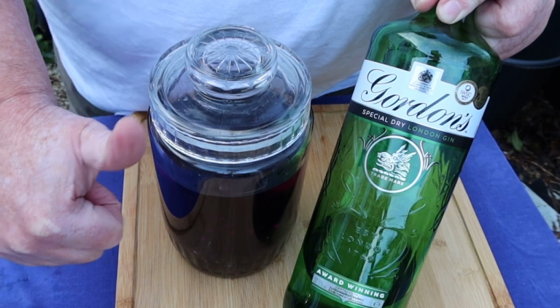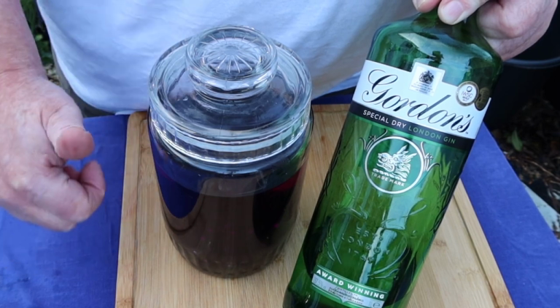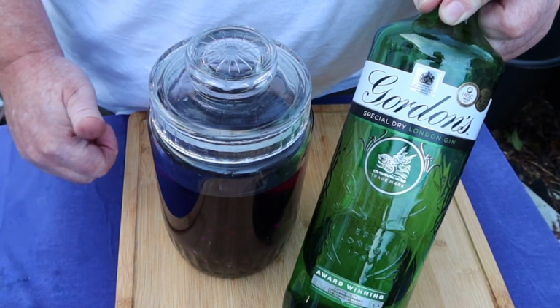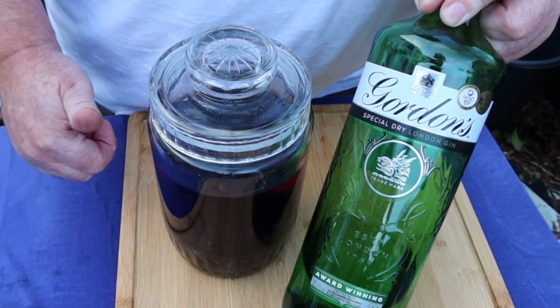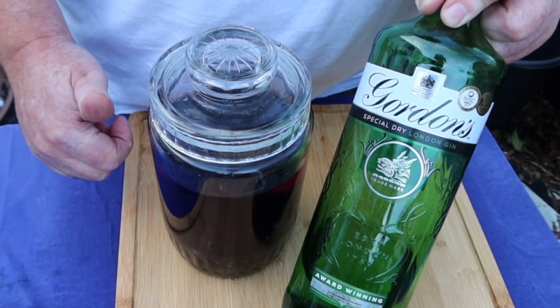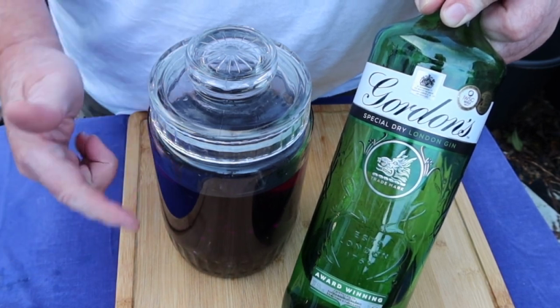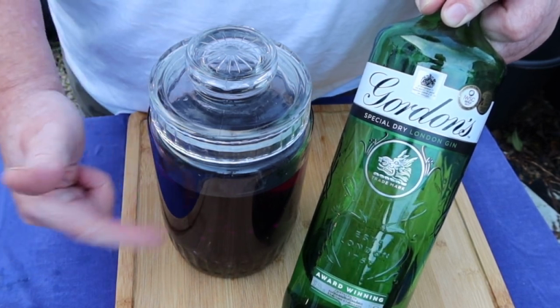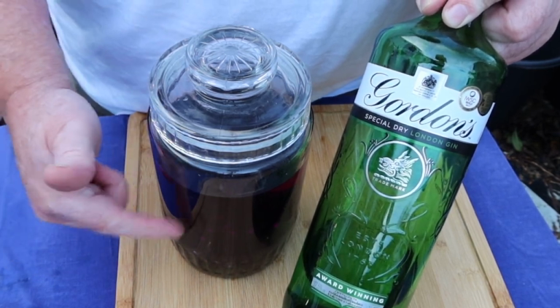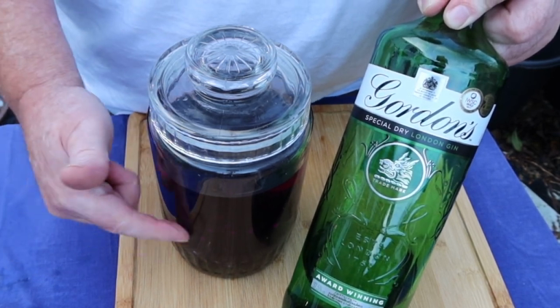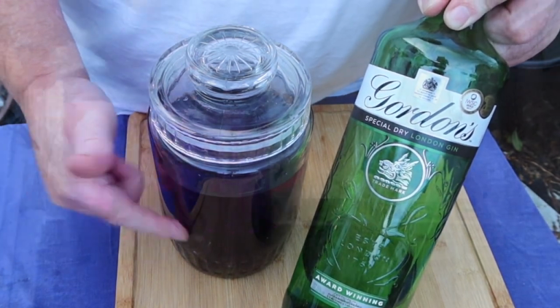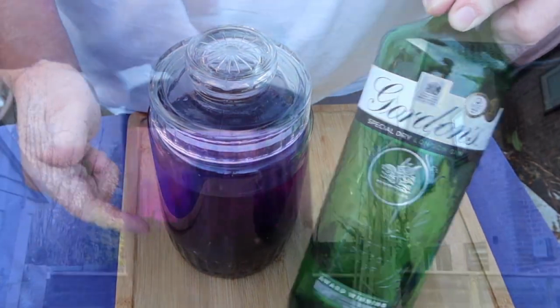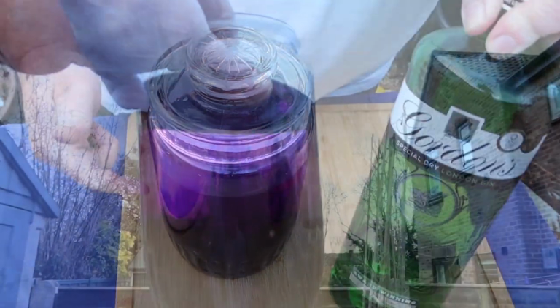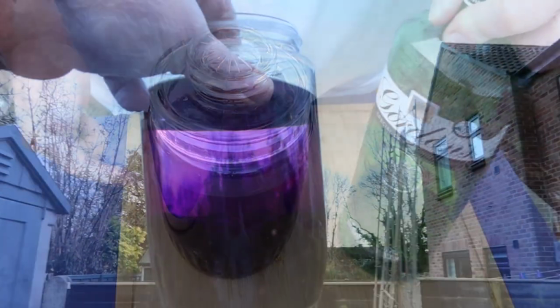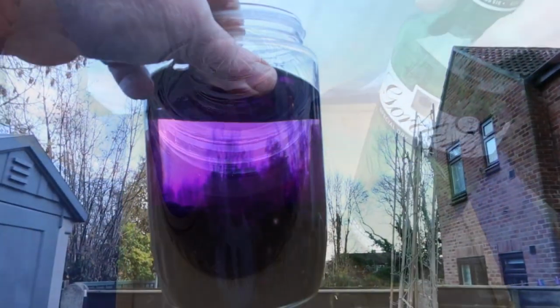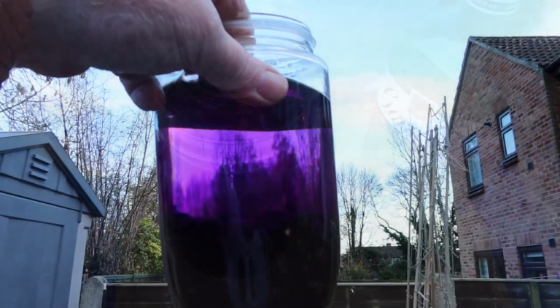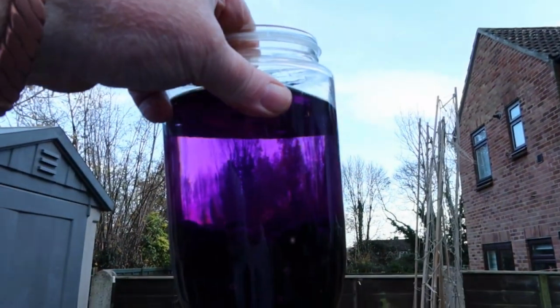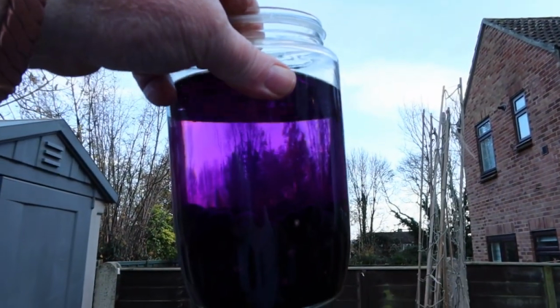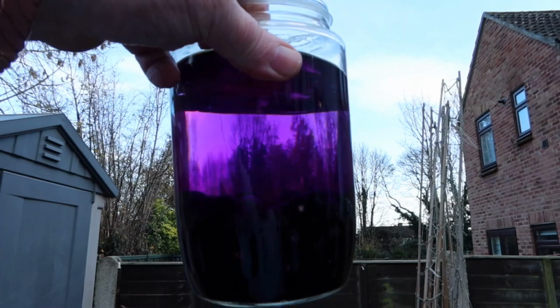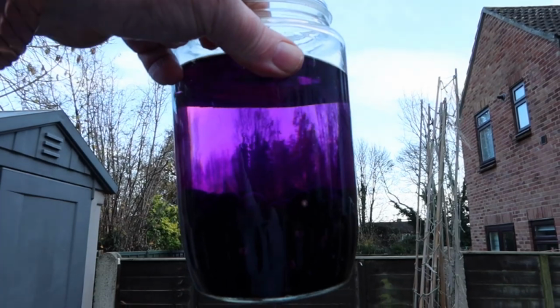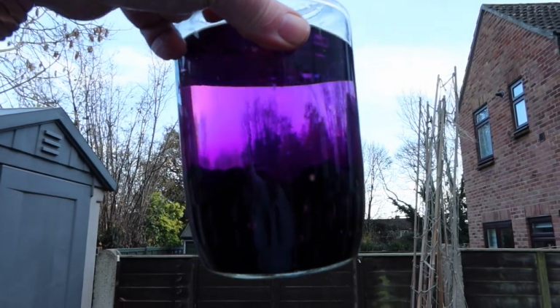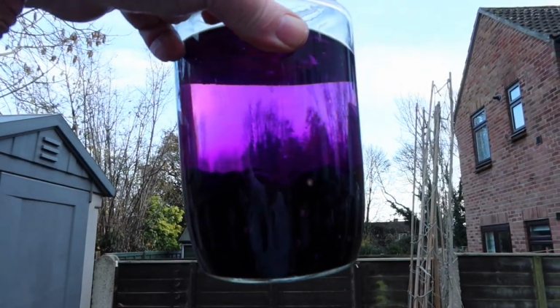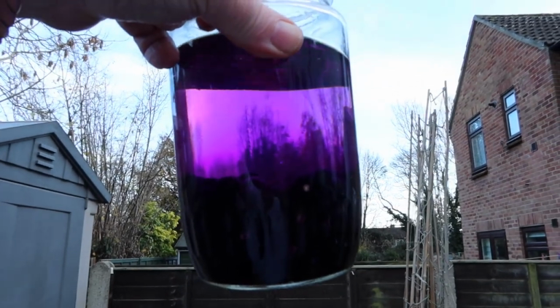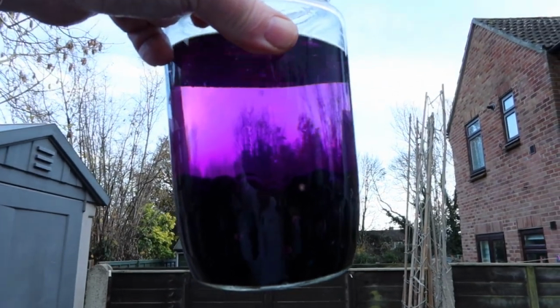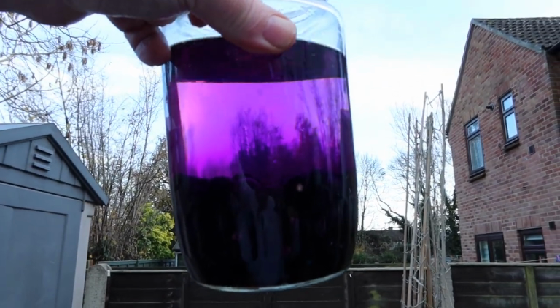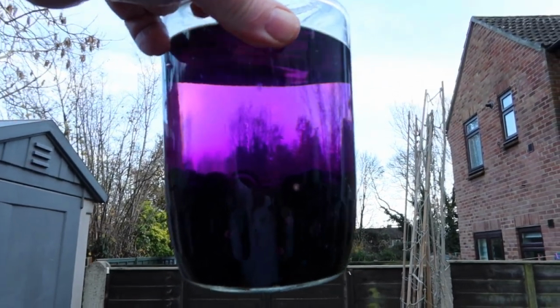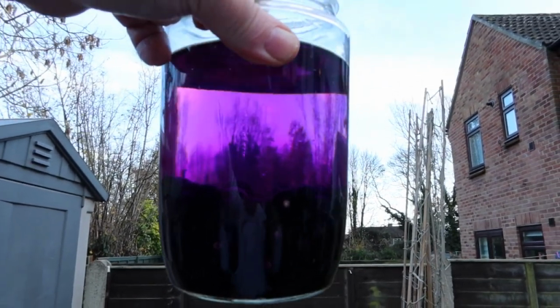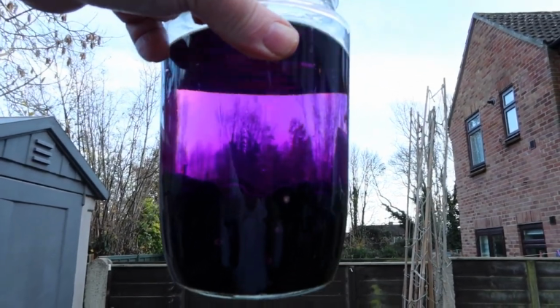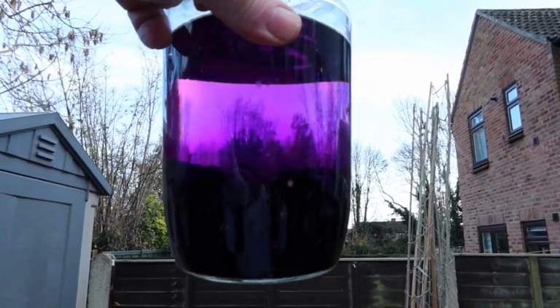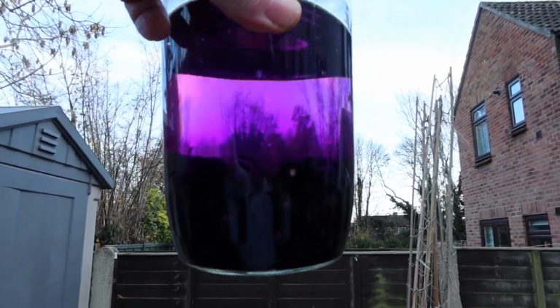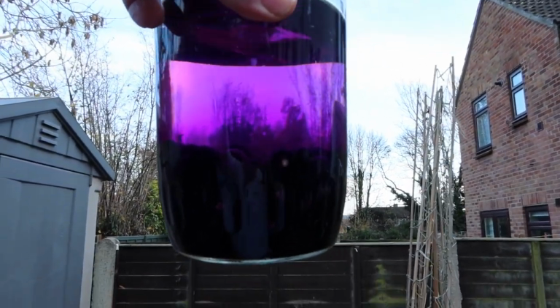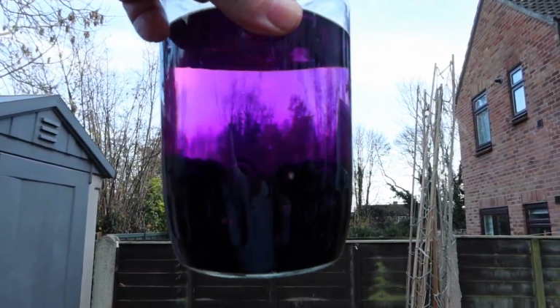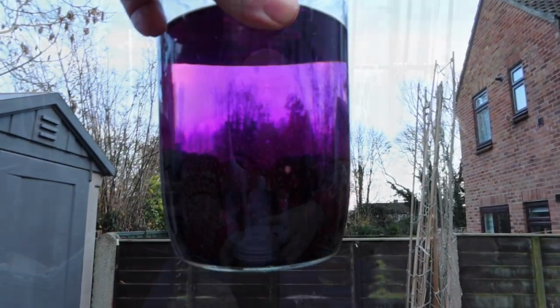So I'll be back in a few months to finish this off. Look at that colour — this is going to be quite a spectacular drink, I reckon.